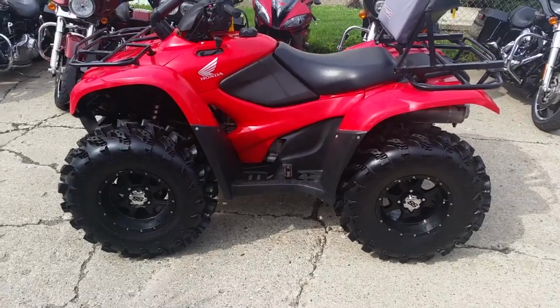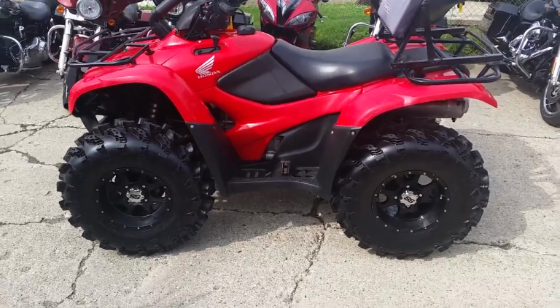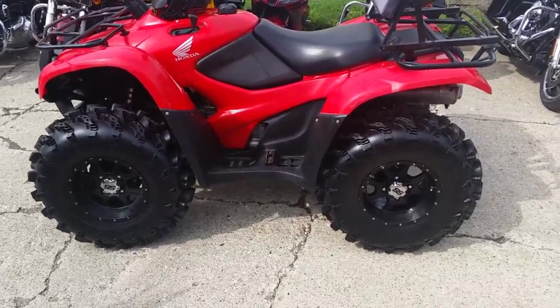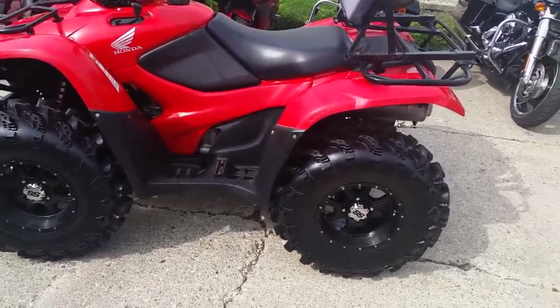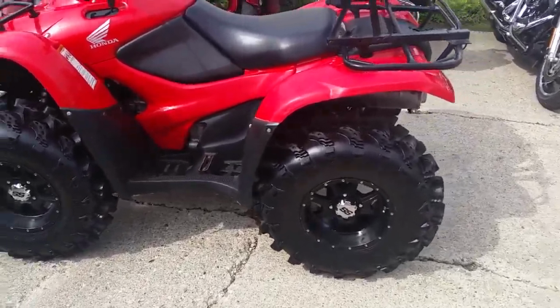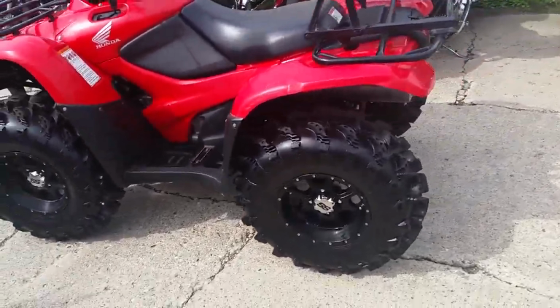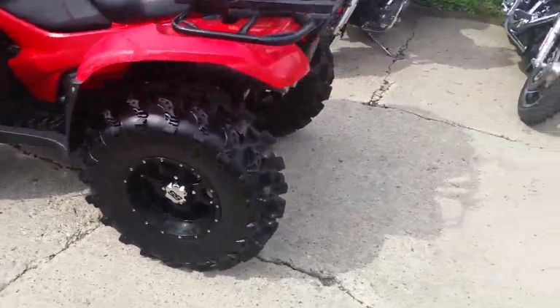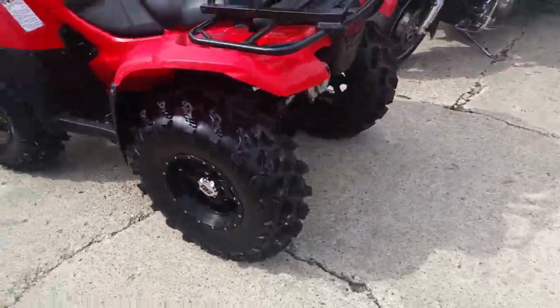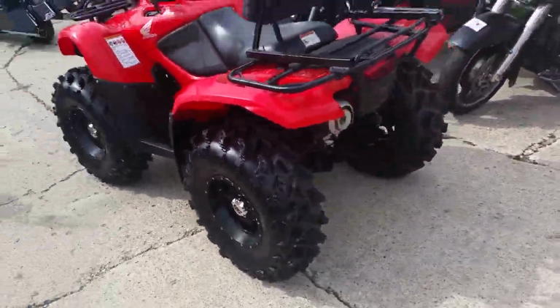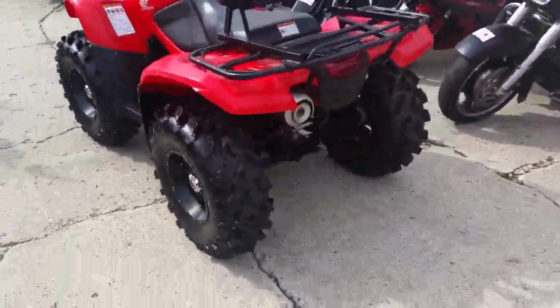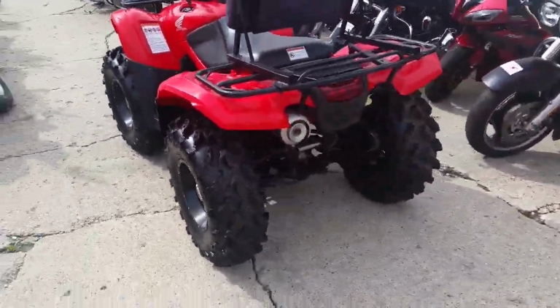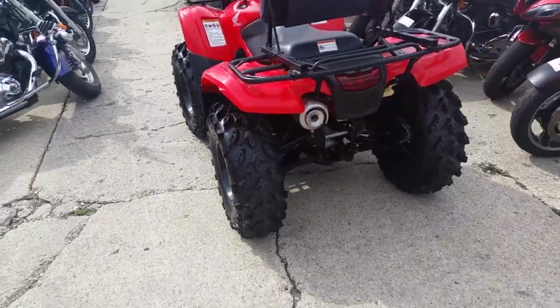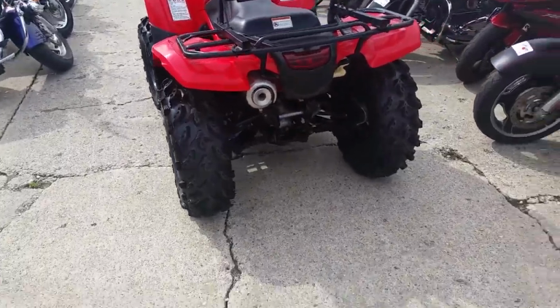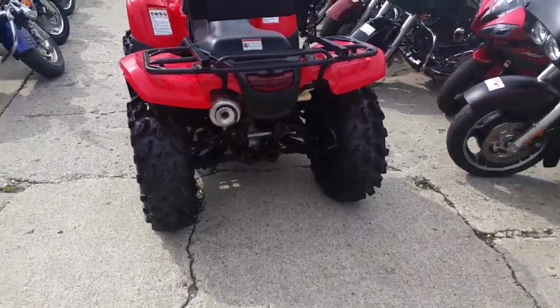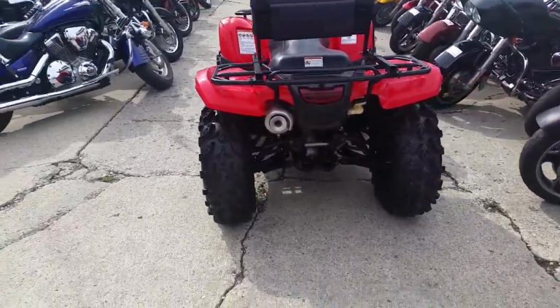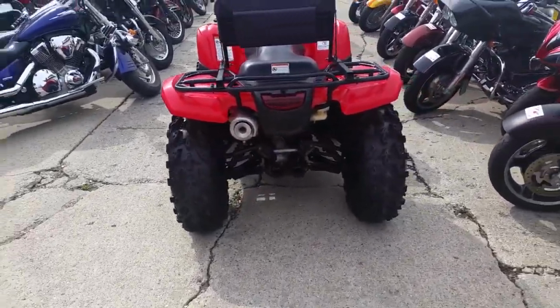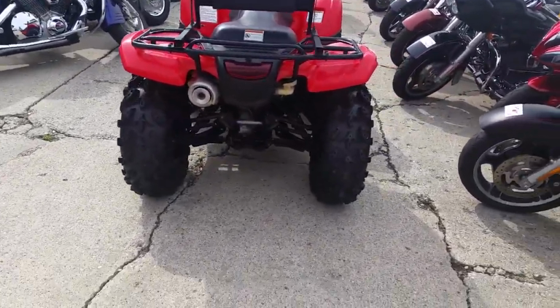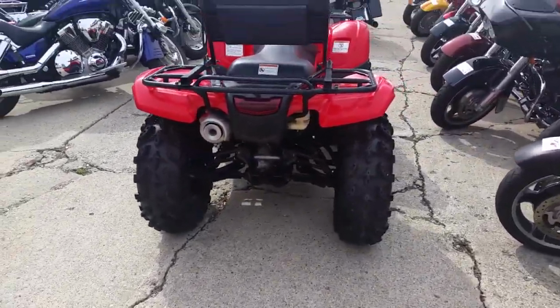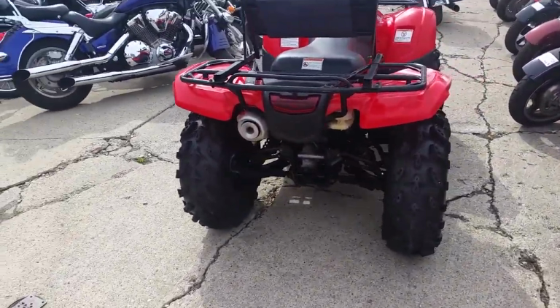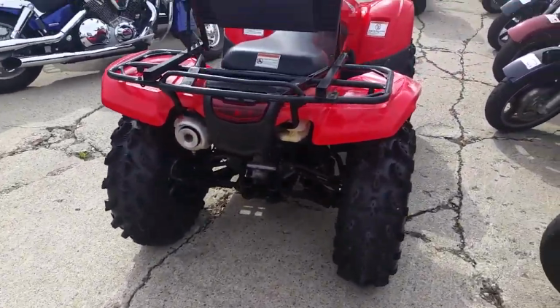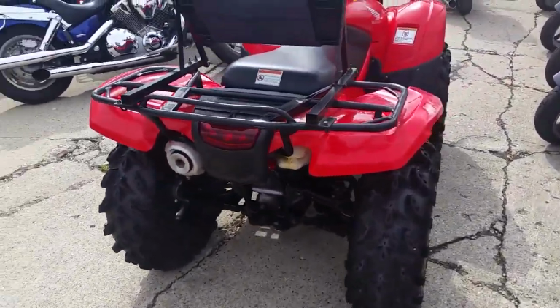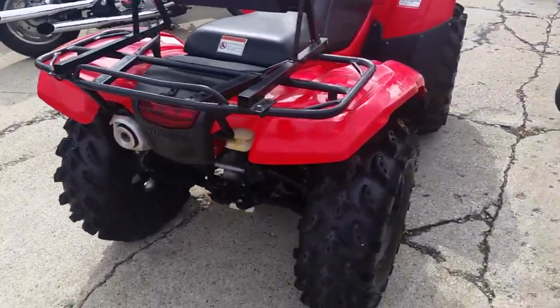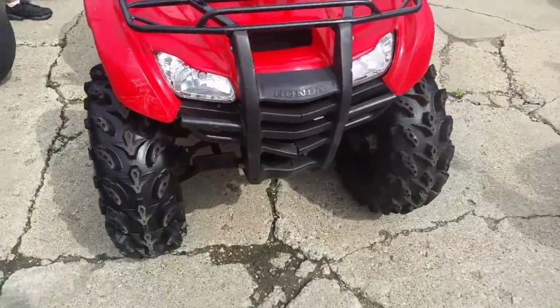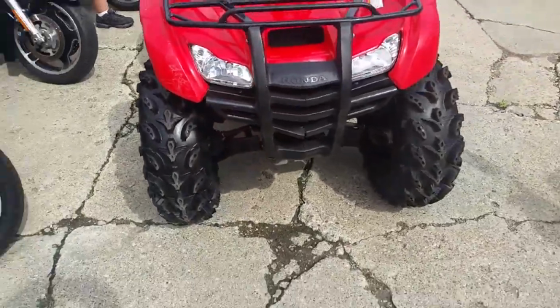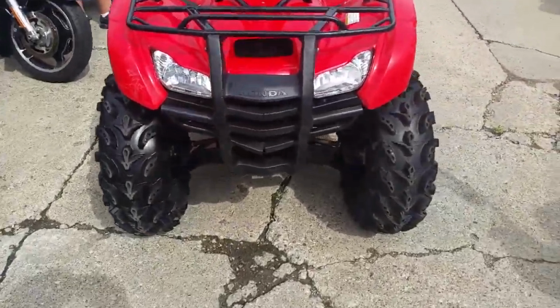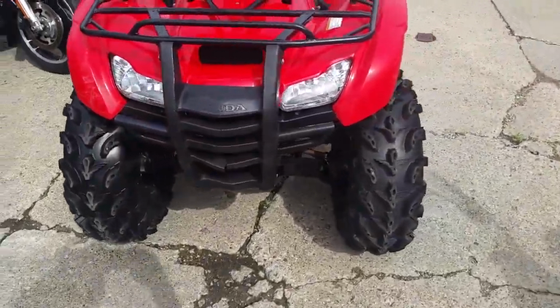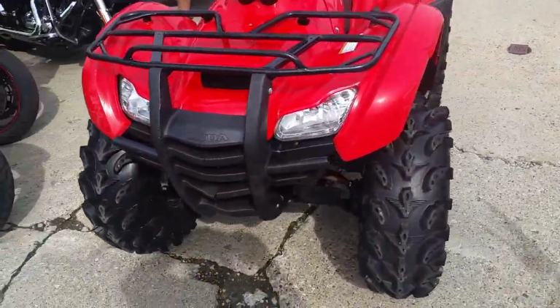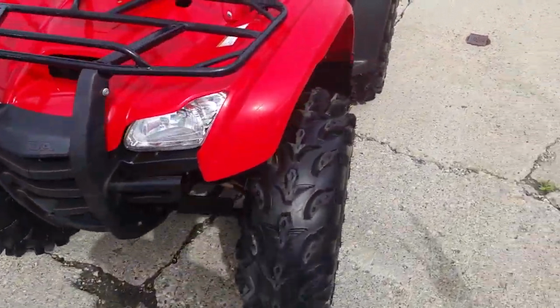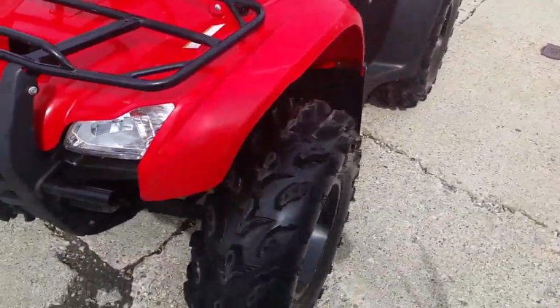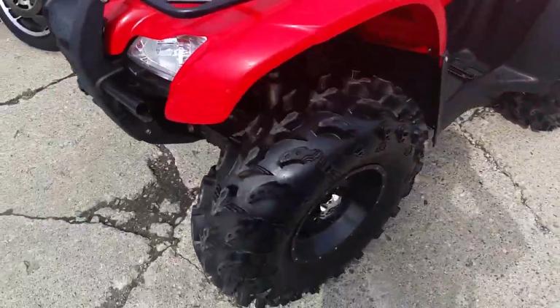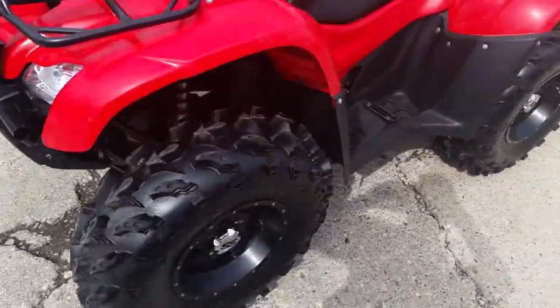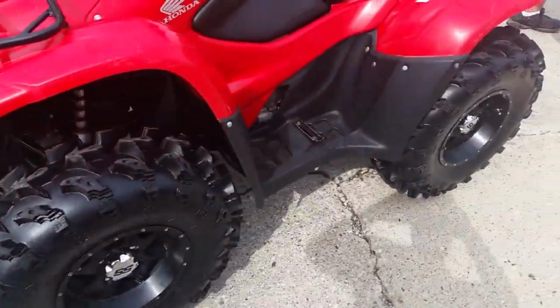At Approval Powersports, we got a 2012 Honda Rancher 420 for sale, fuel injected ATV, $5,400. Nice quad with only 530 miles, four wheel drive, S&S tires with brand new ITP Swamp Light tires.